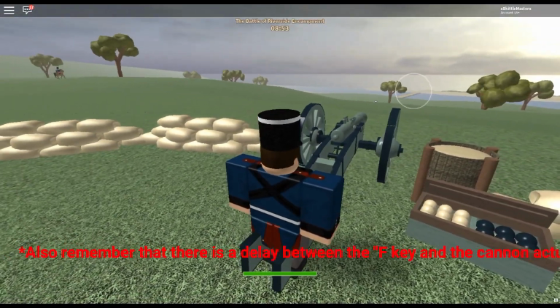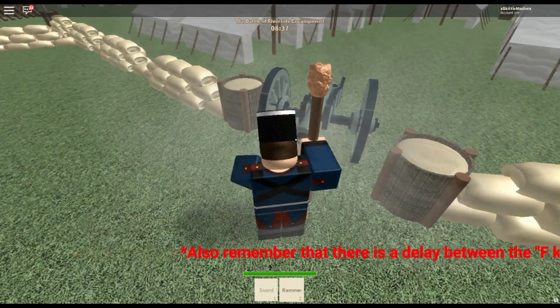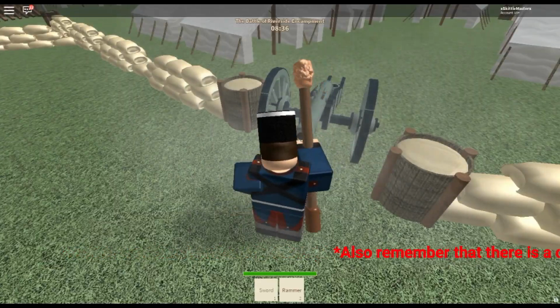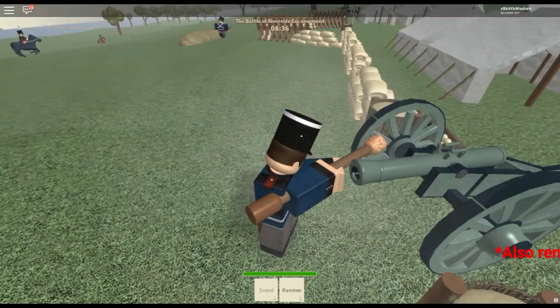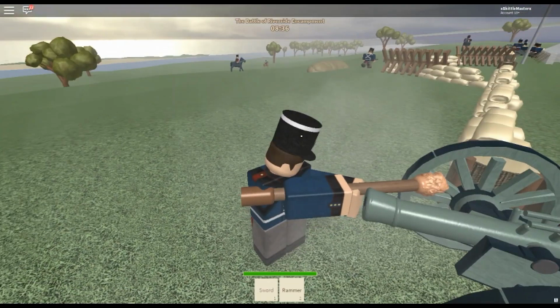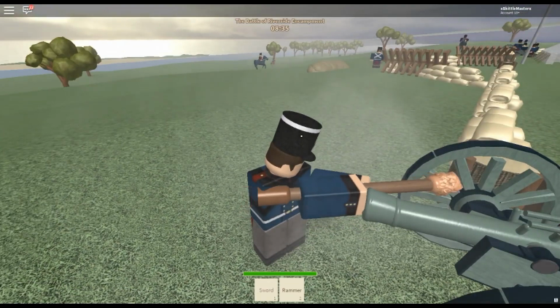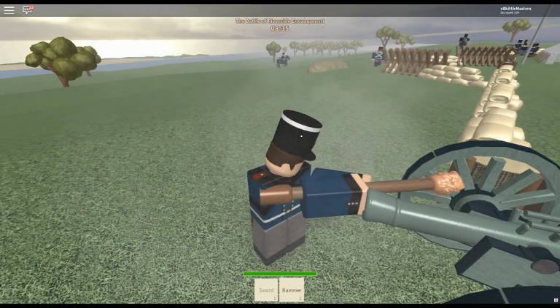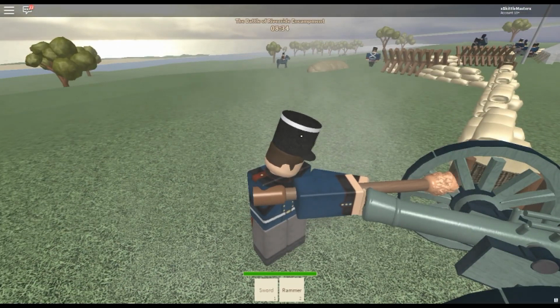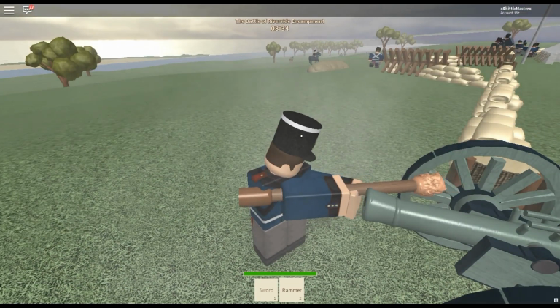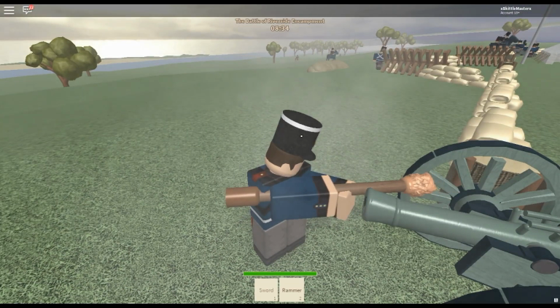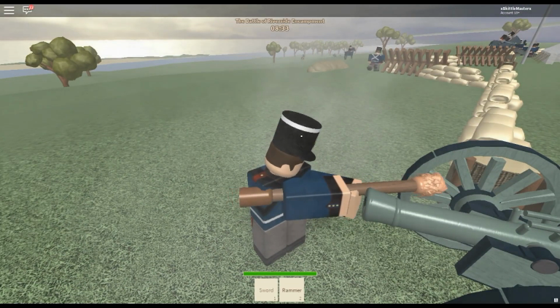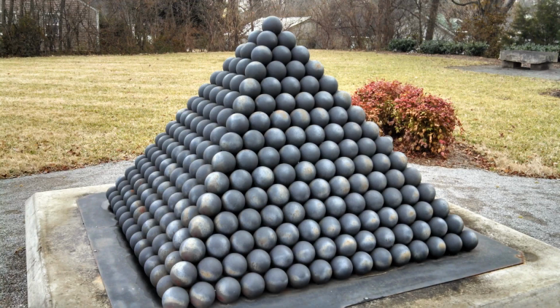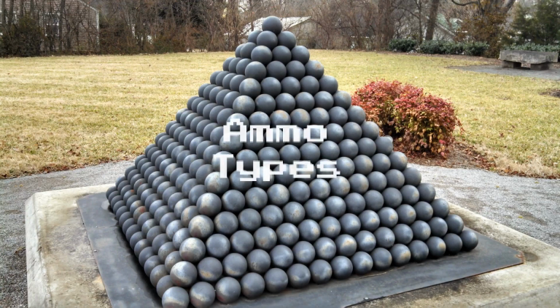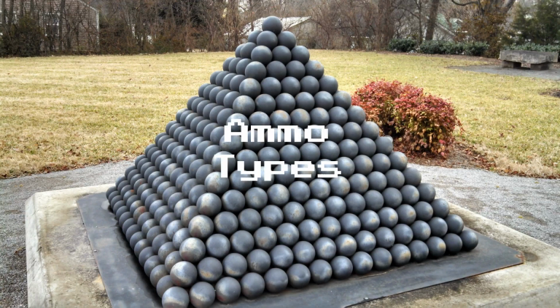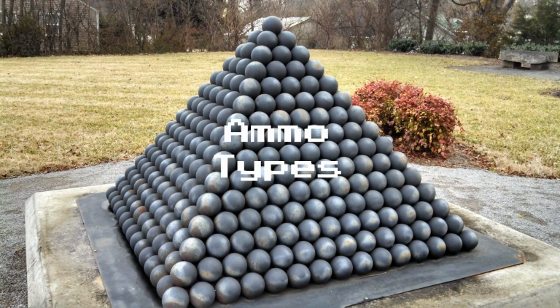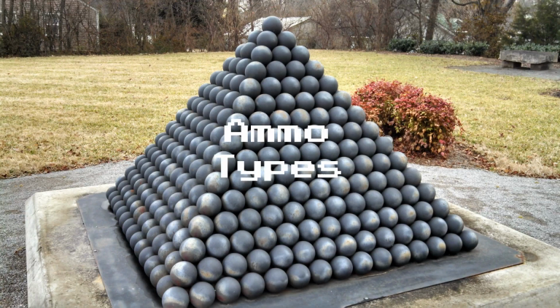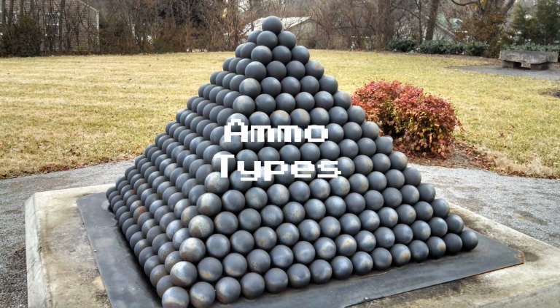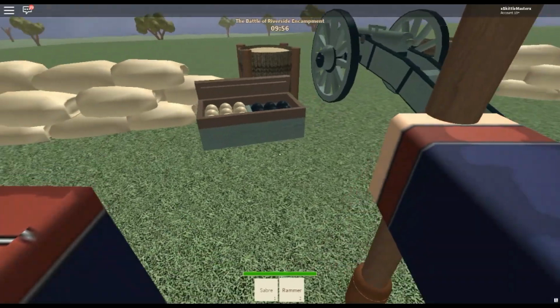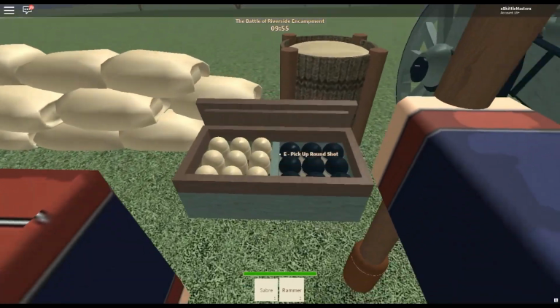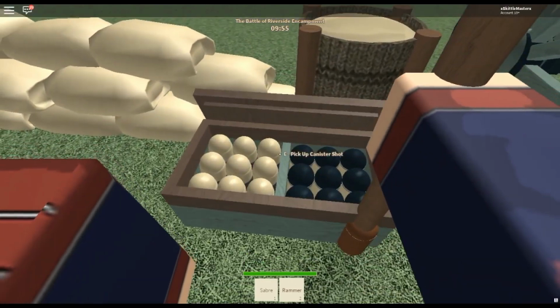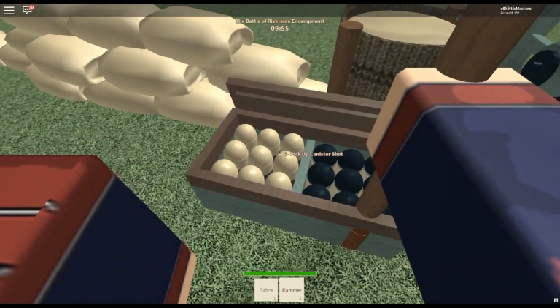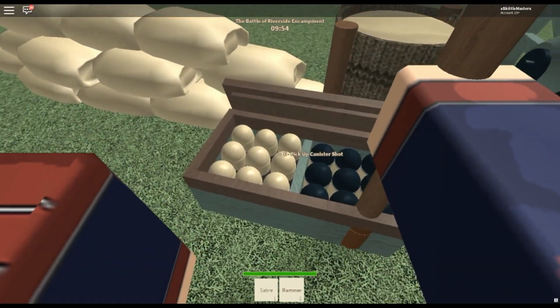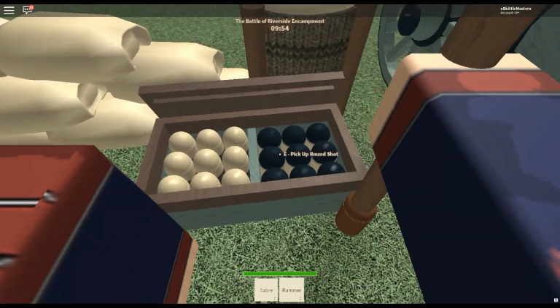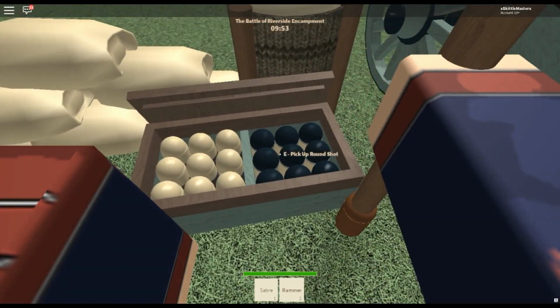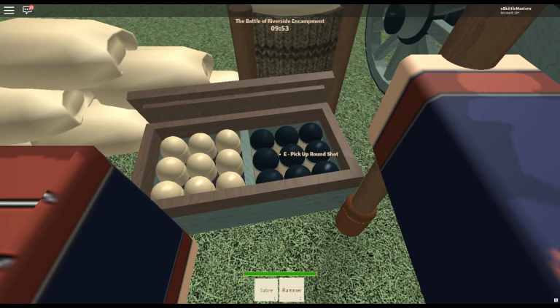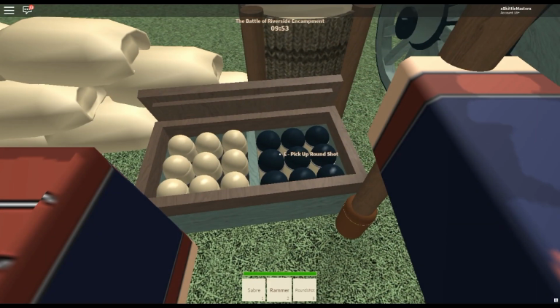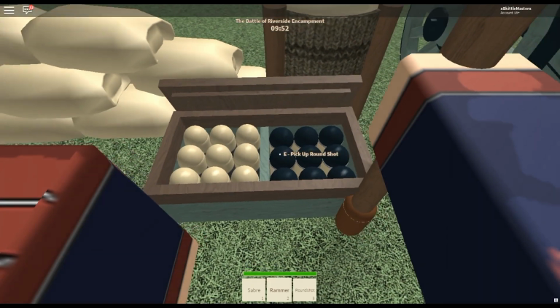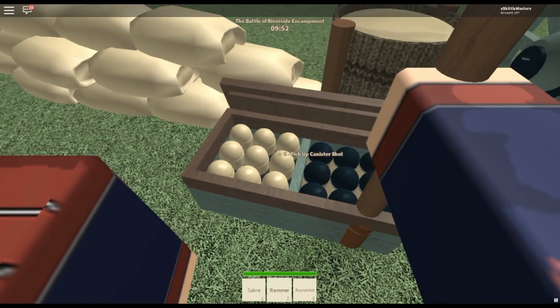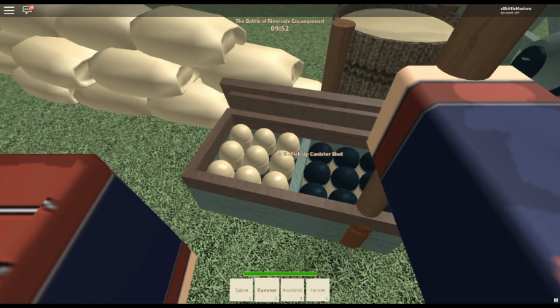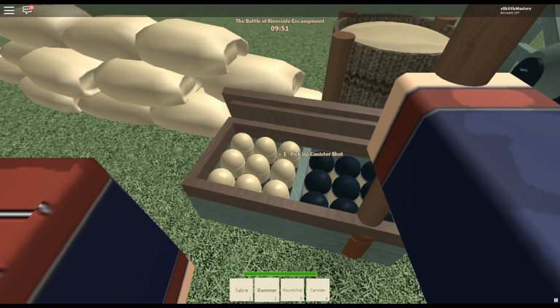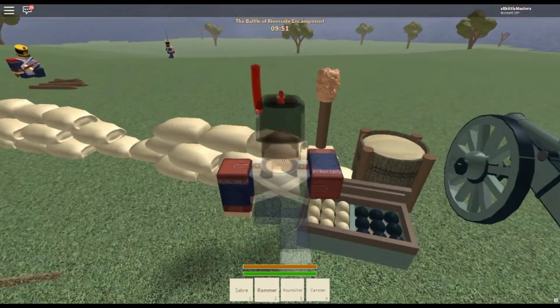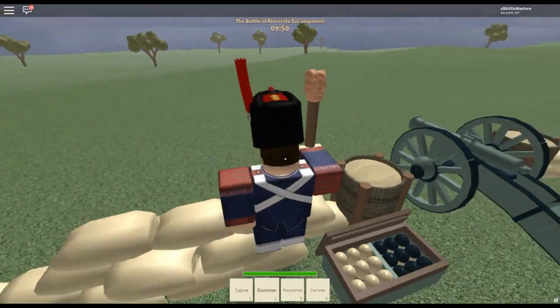Keep in mind that you'll need to clean the barrel out before you can load another round. The cannons in Blood and Iron are capable of firing two different types of ammunition: round shot and canister shot.